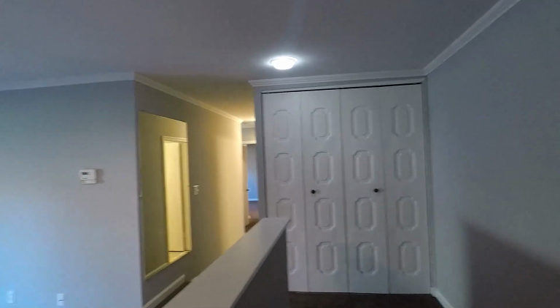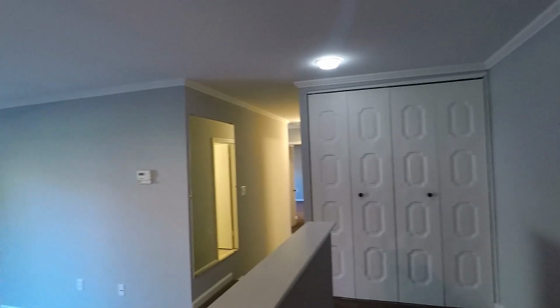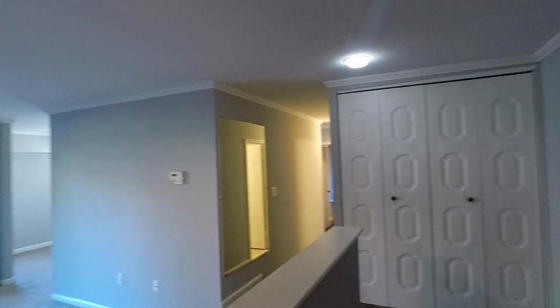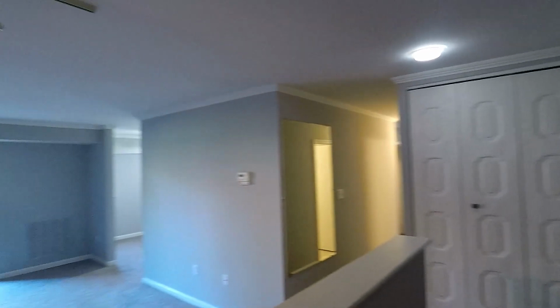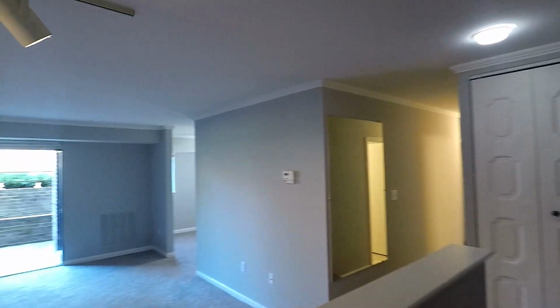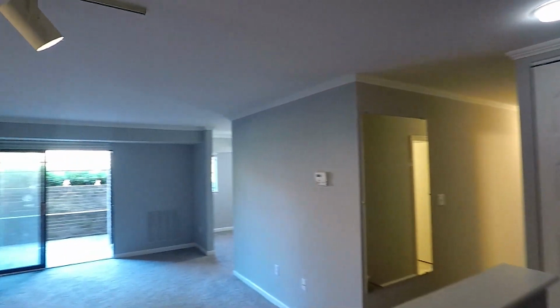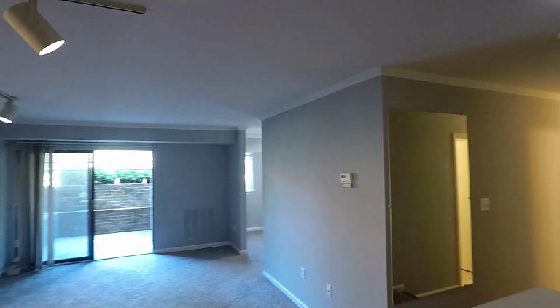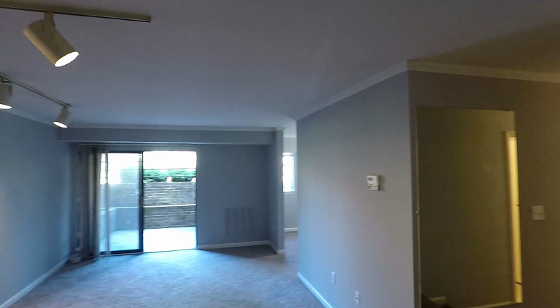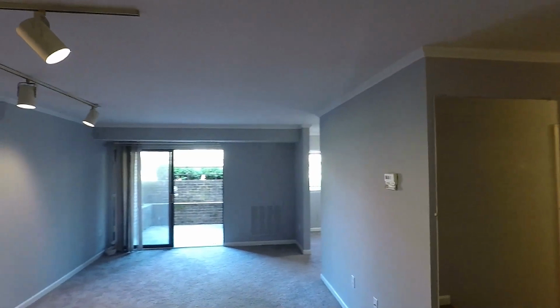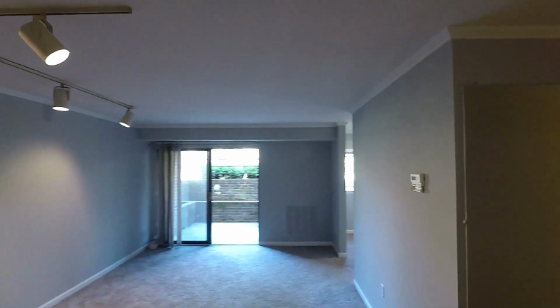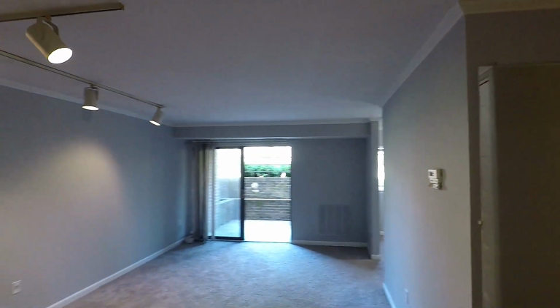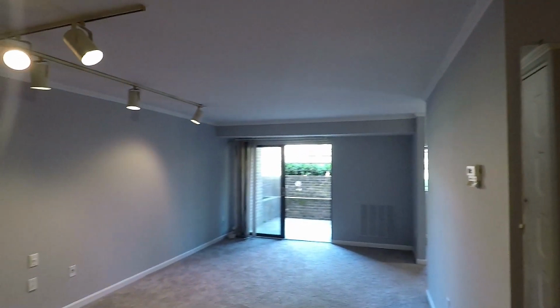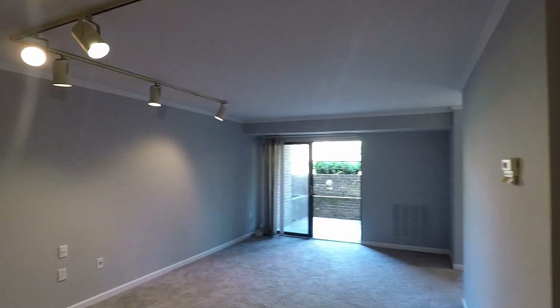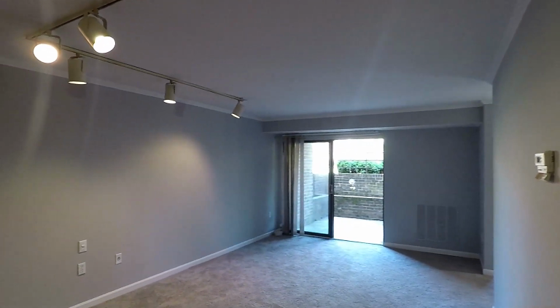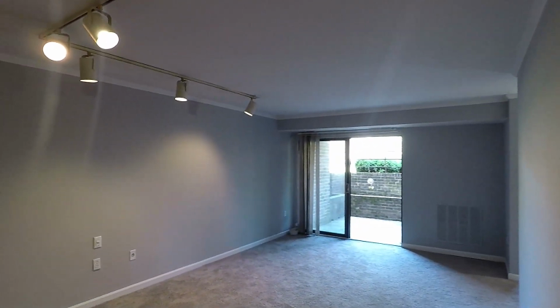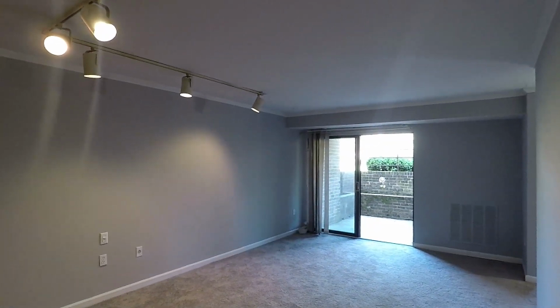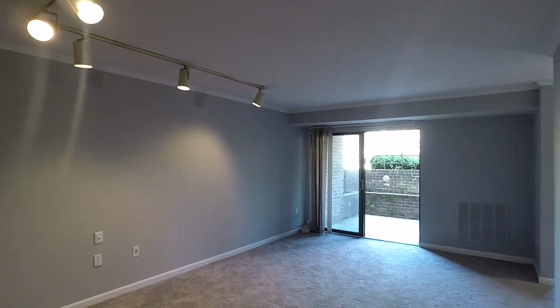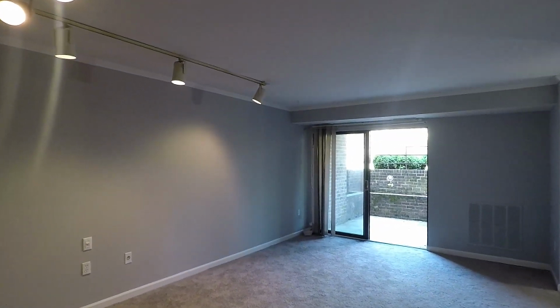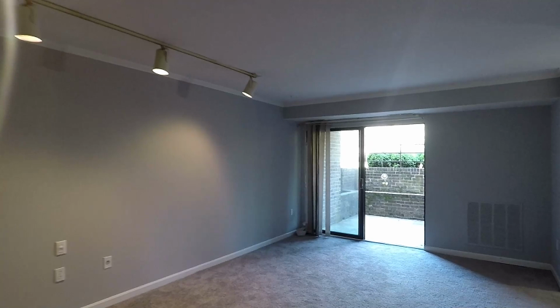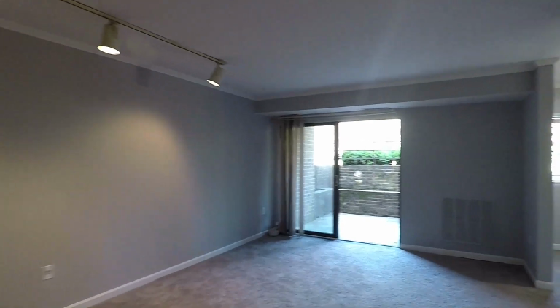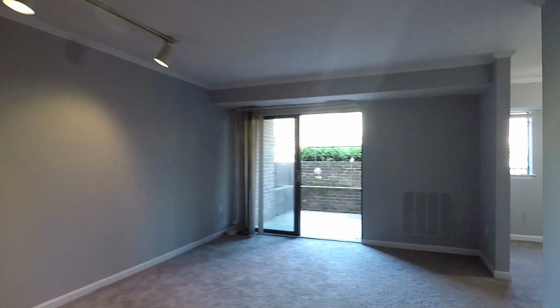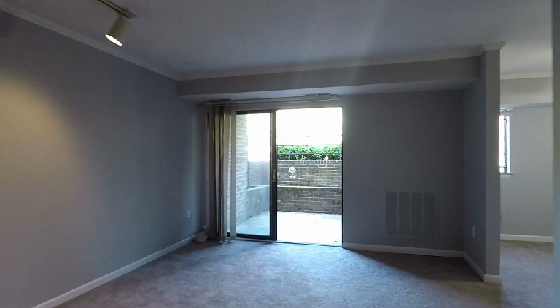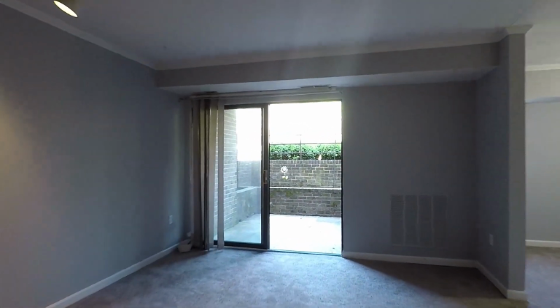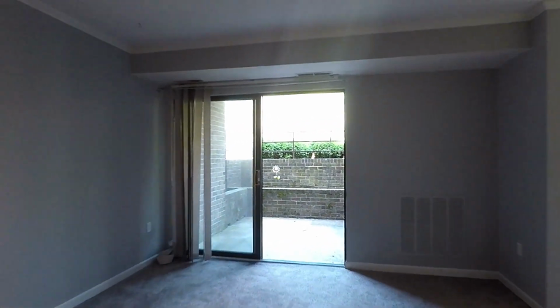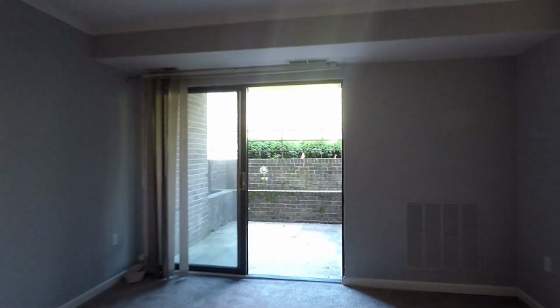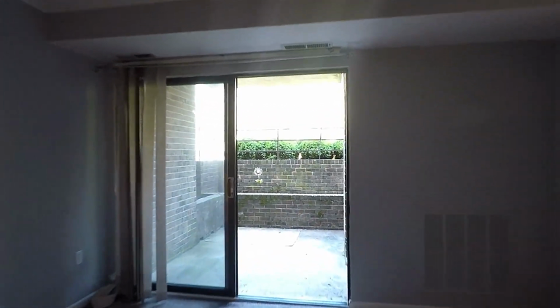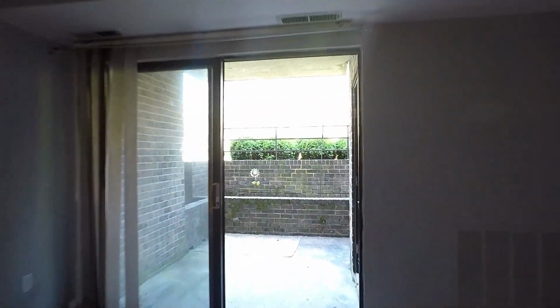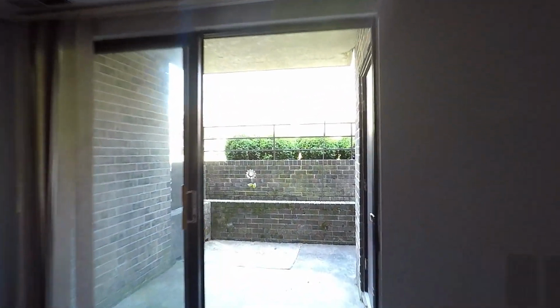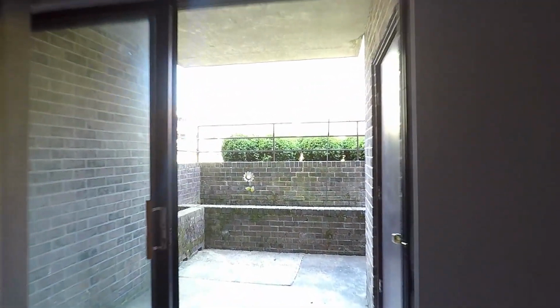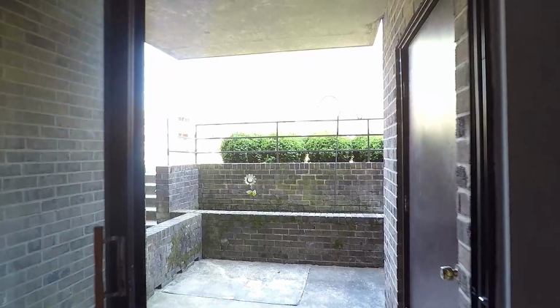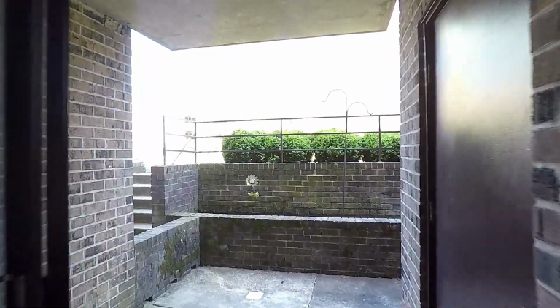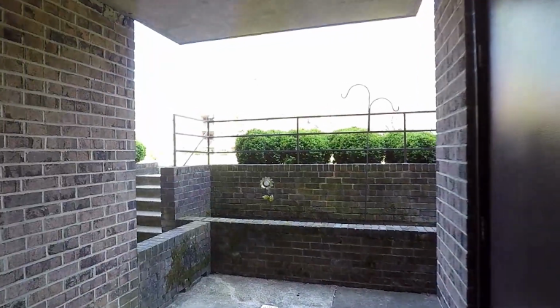Coming through the front door, to your left is going to be your living area, which goes straight through a very nice covered patio.